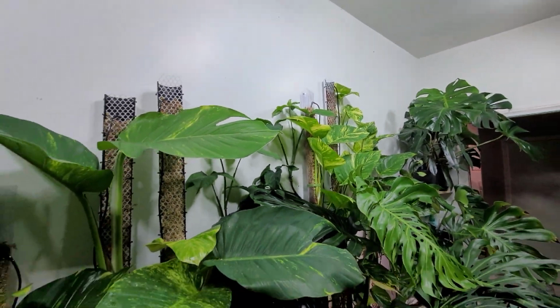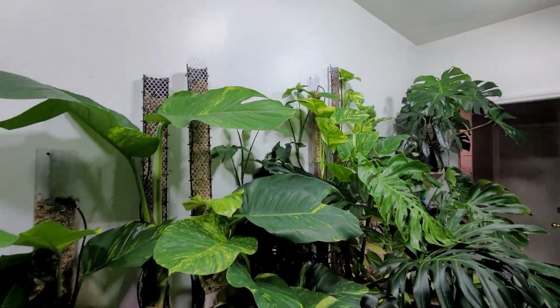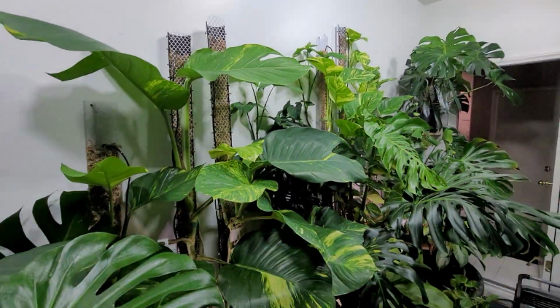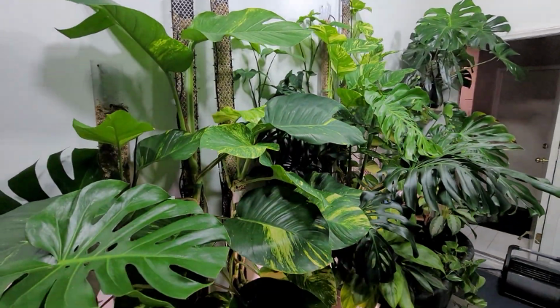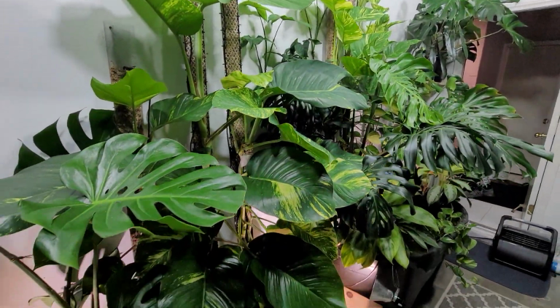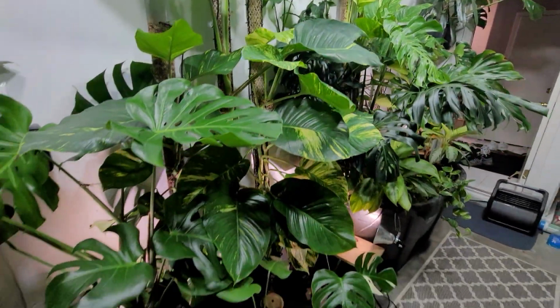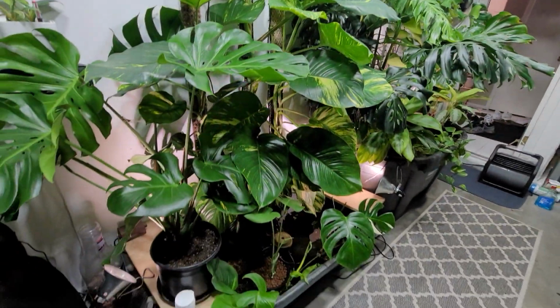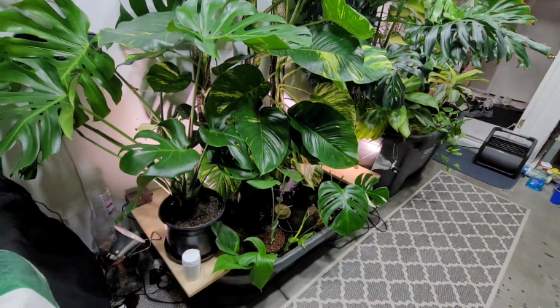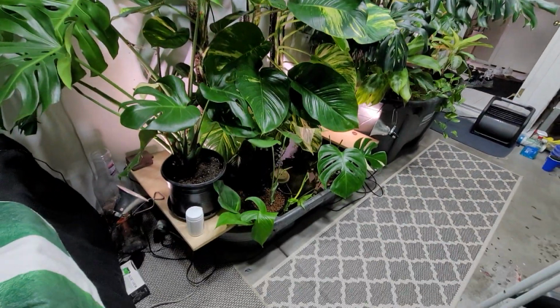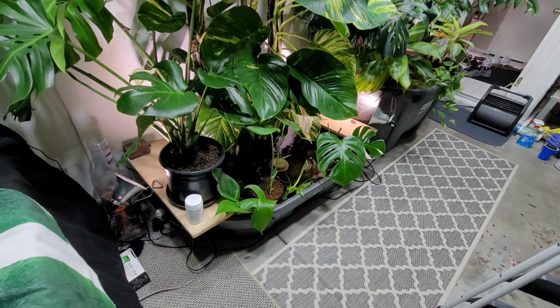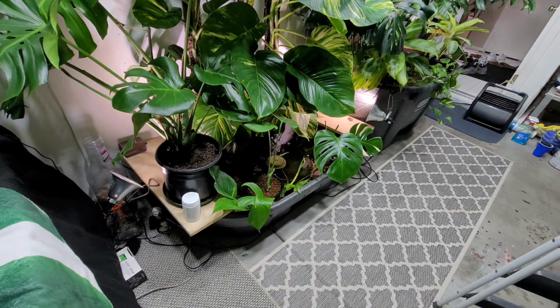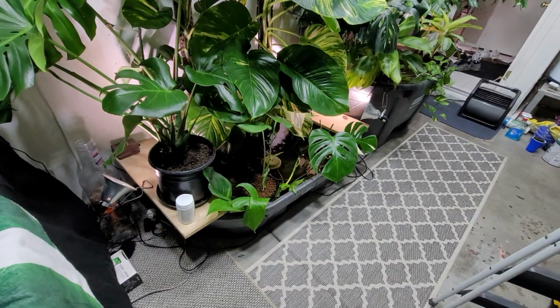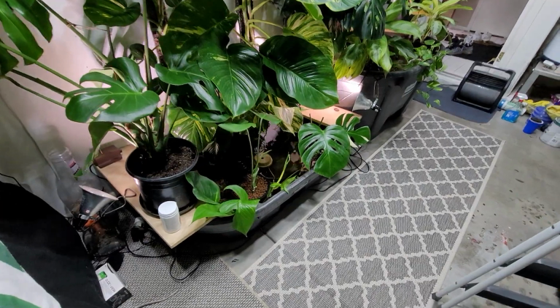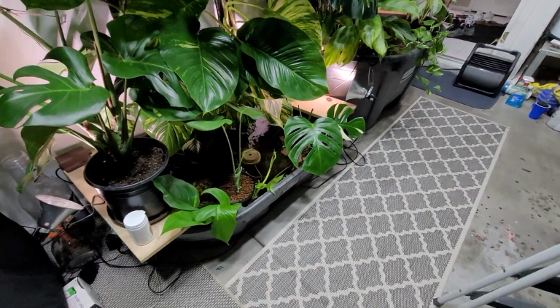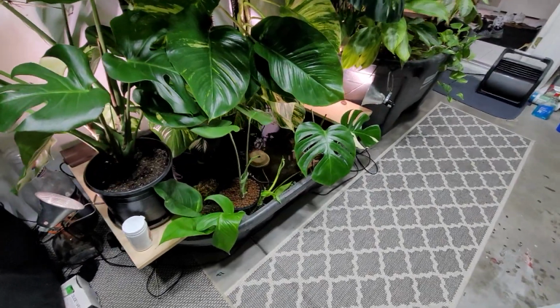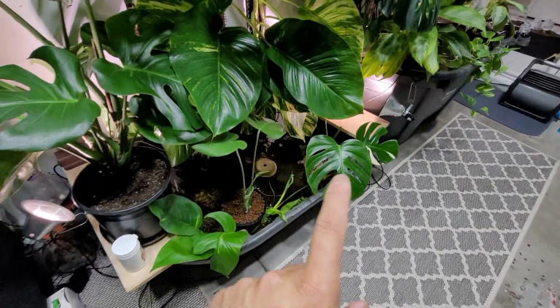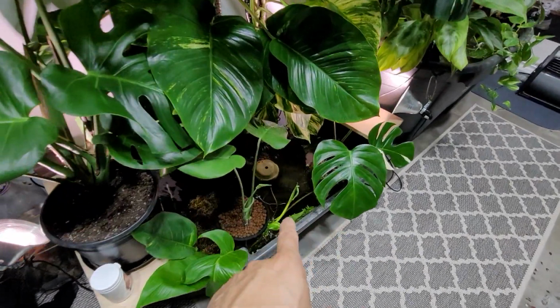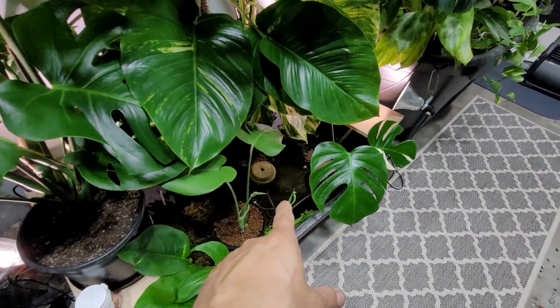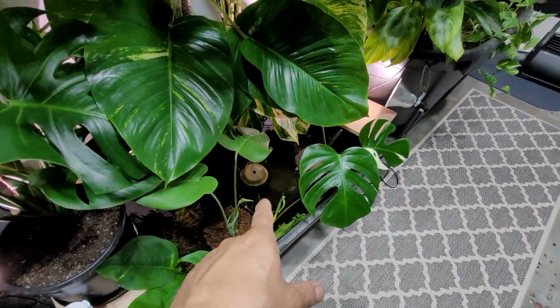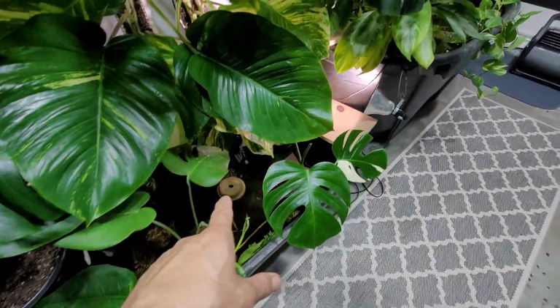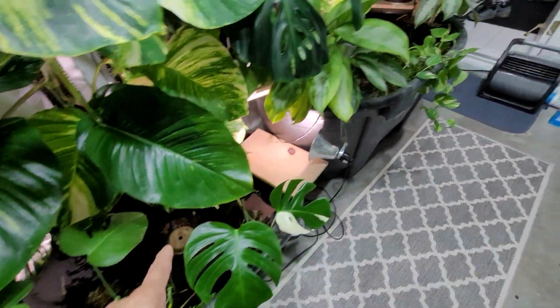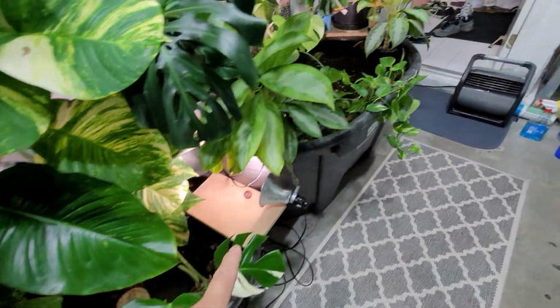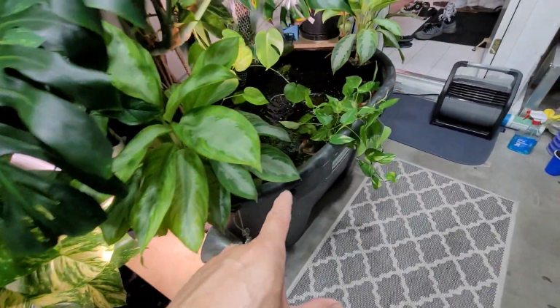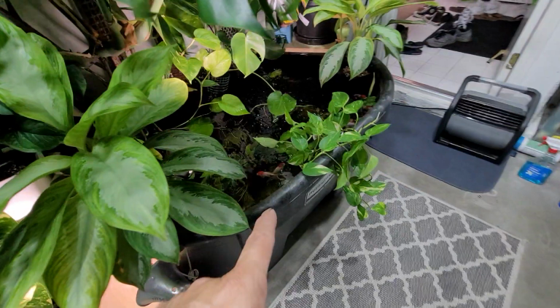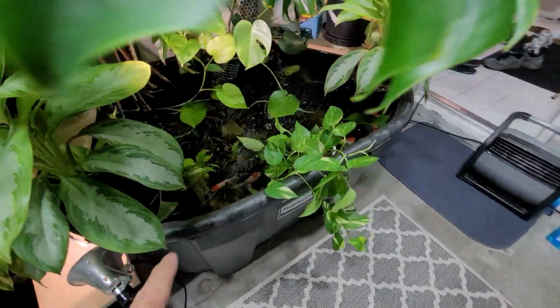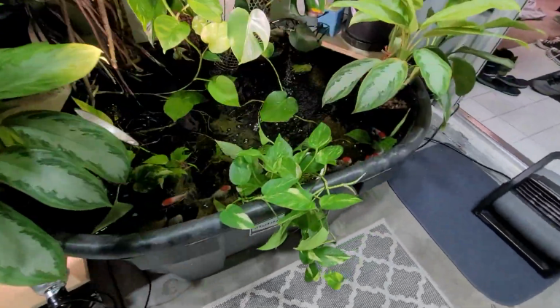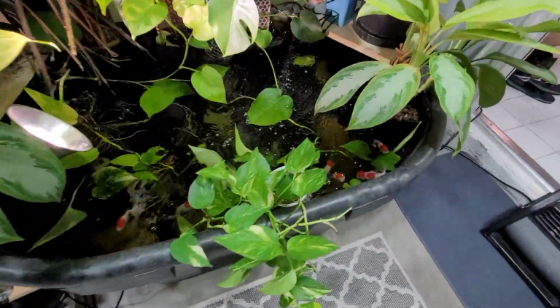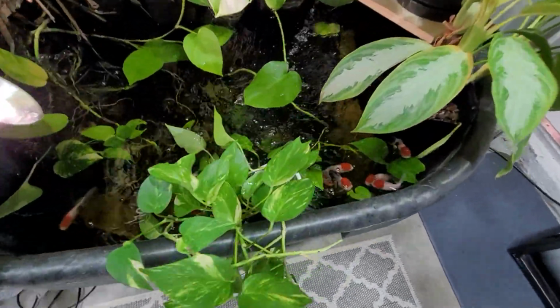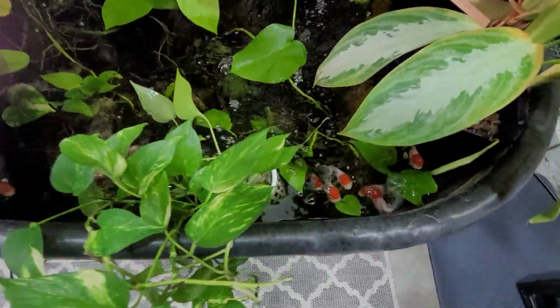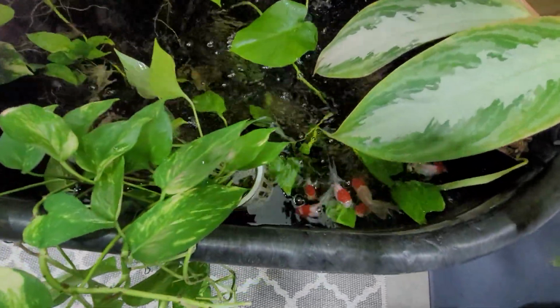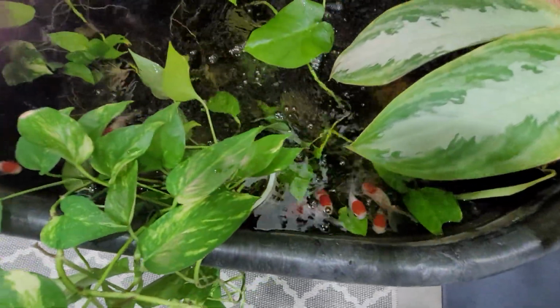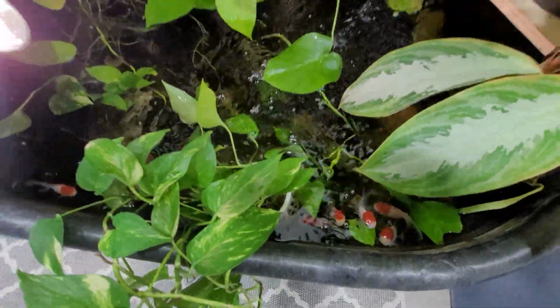This is my living wall. Over here I've got guppies, and over here I've got red caperandus — I love these guys.